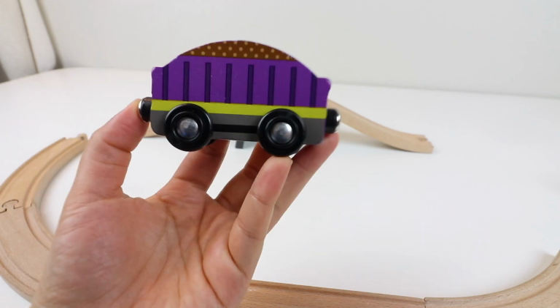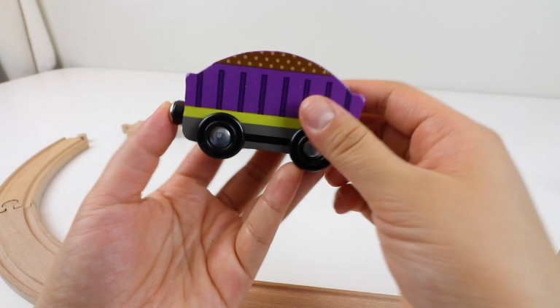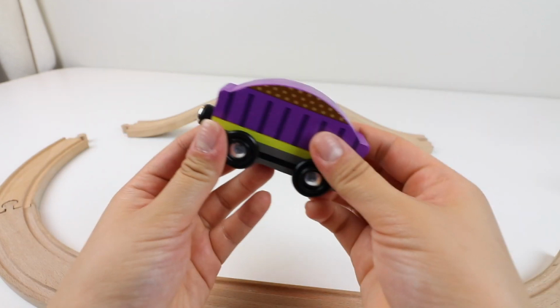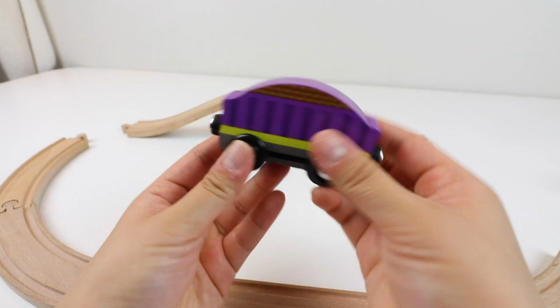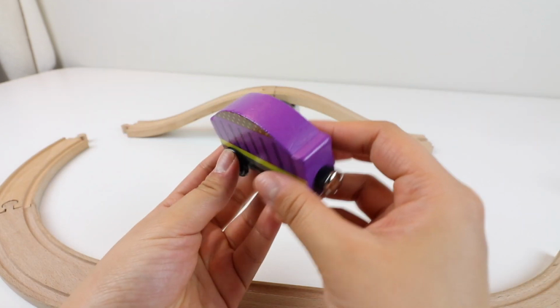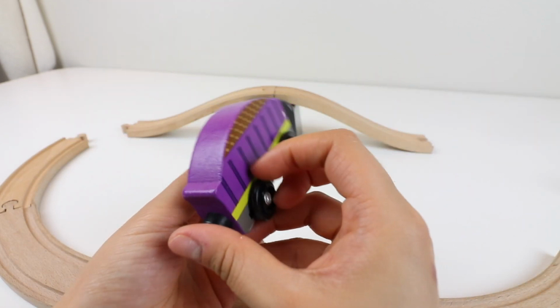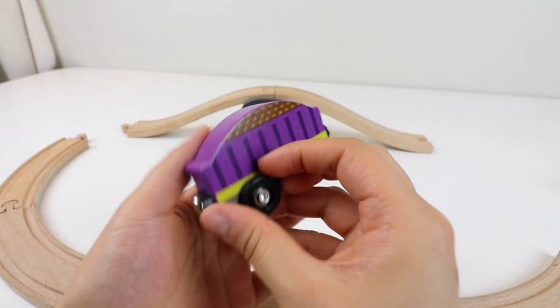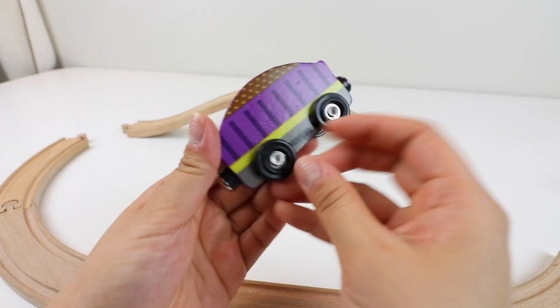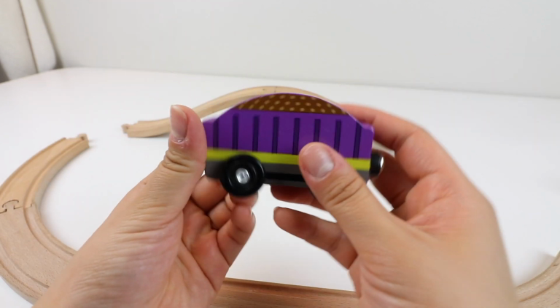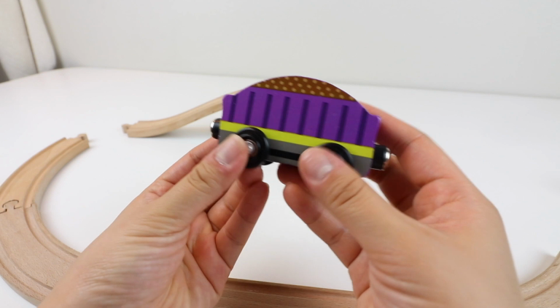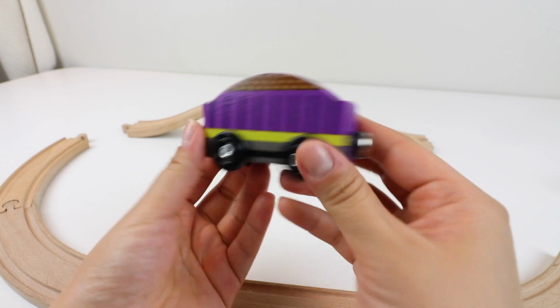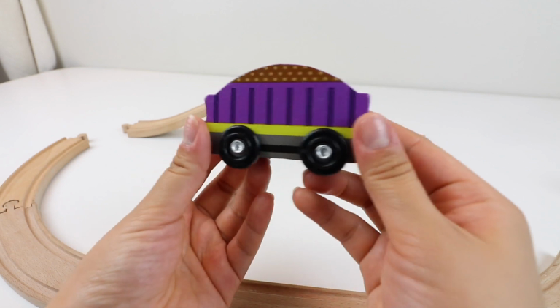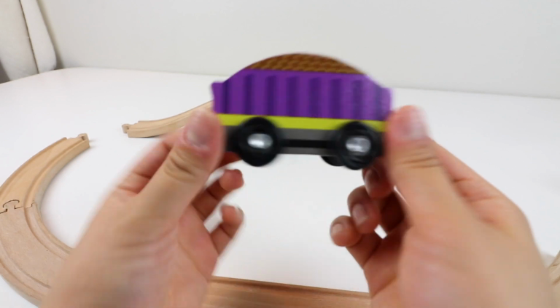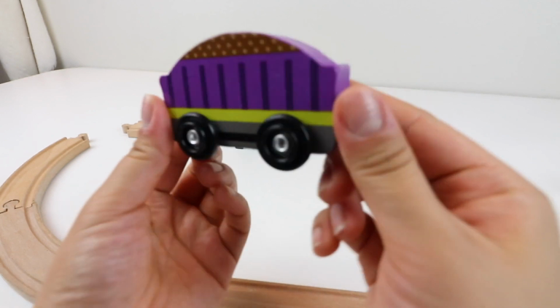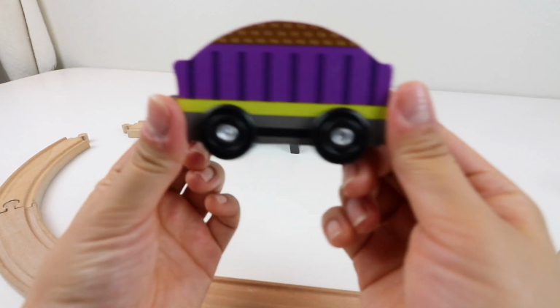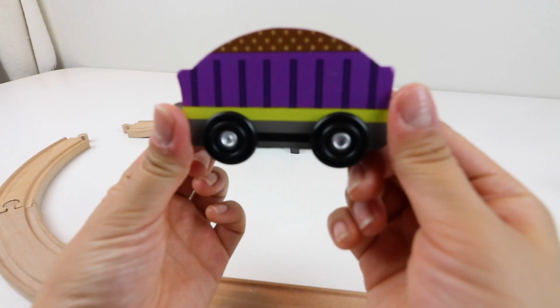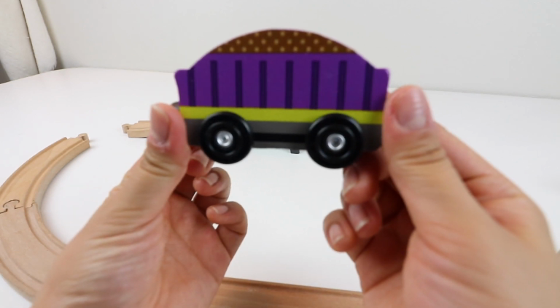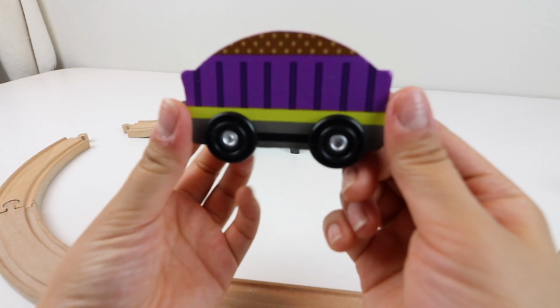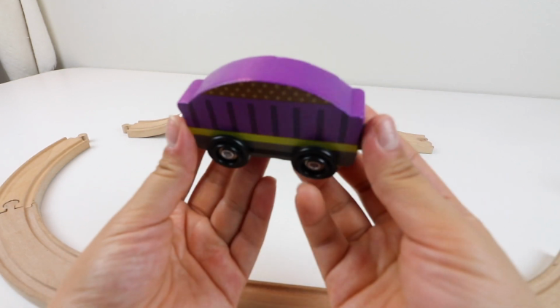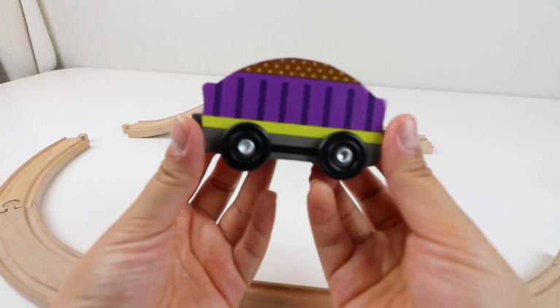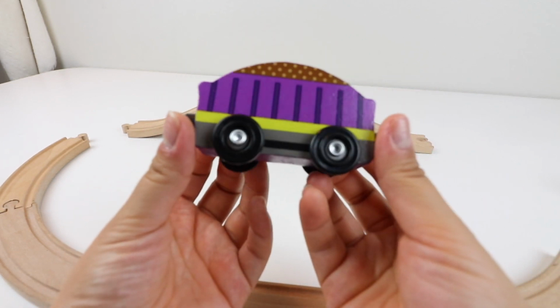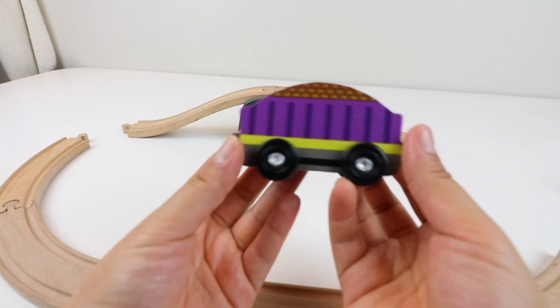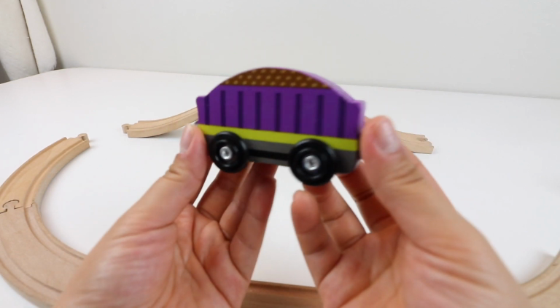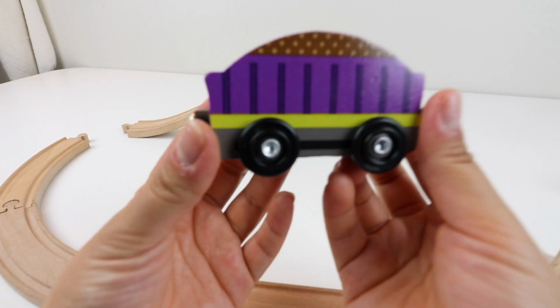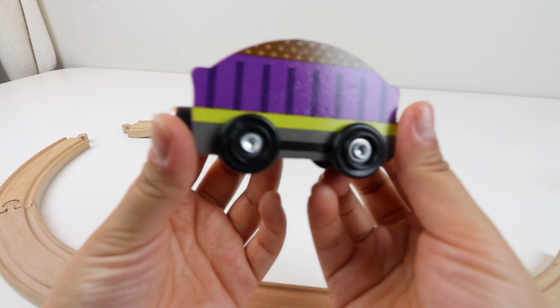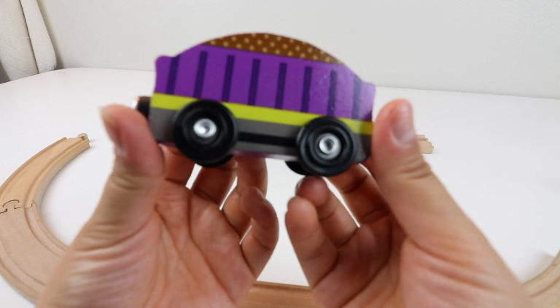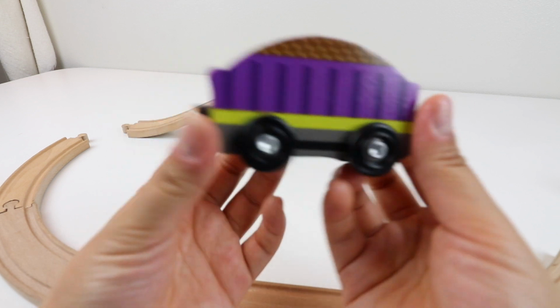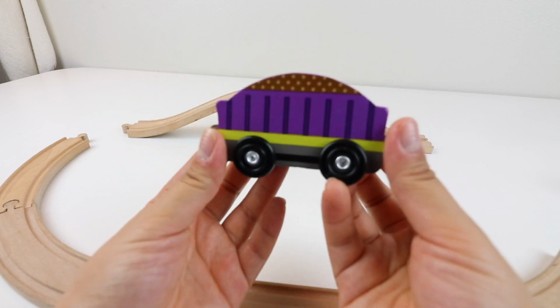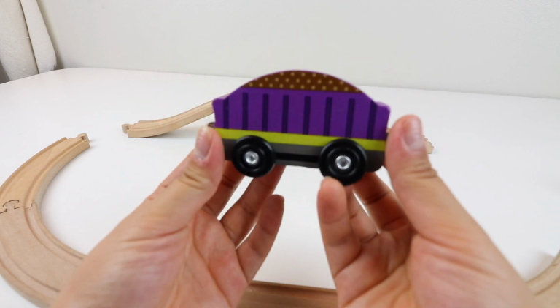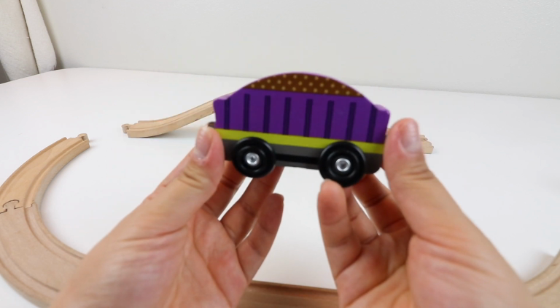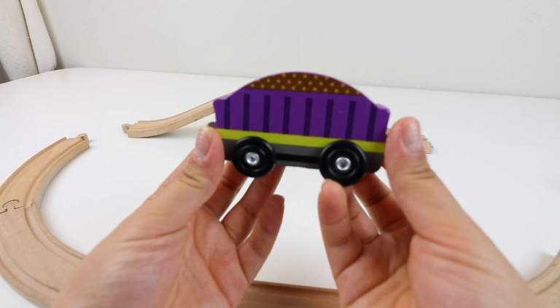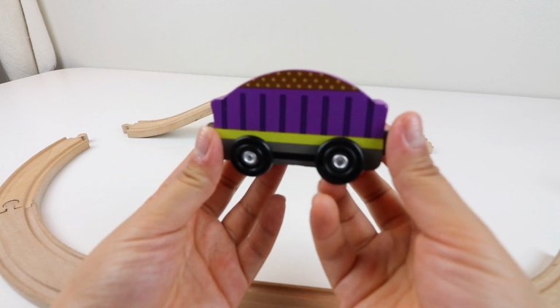Hi guys, welcome back. Today we're going to learn about juju trains and colors. Look at this. This is the purple train.